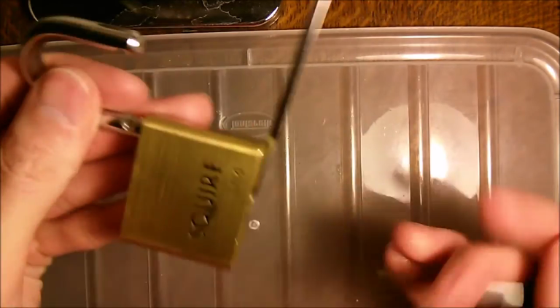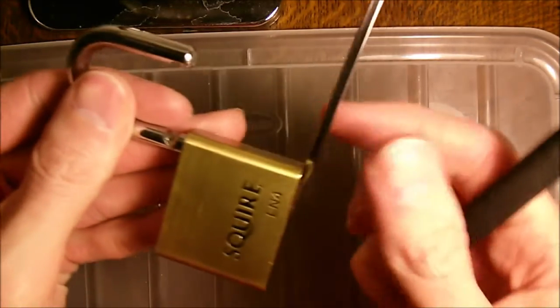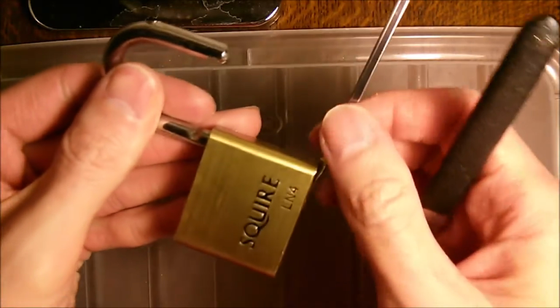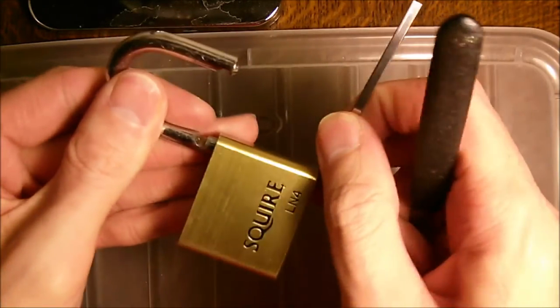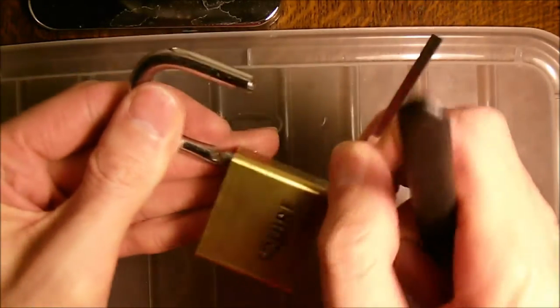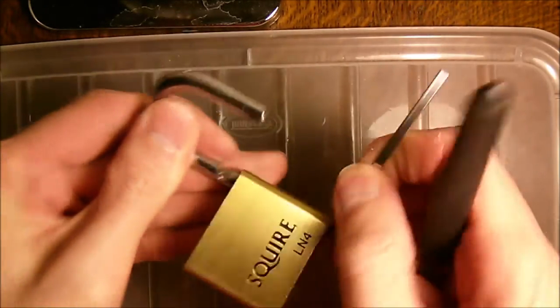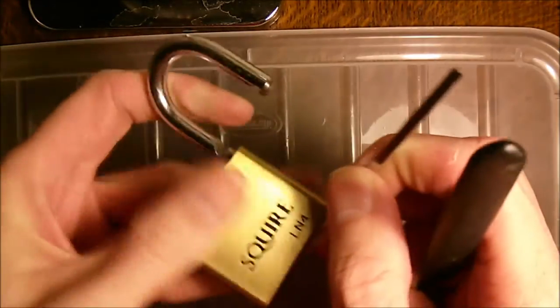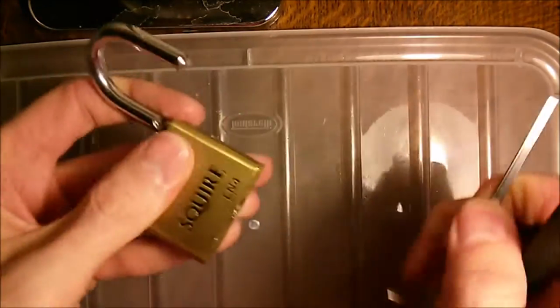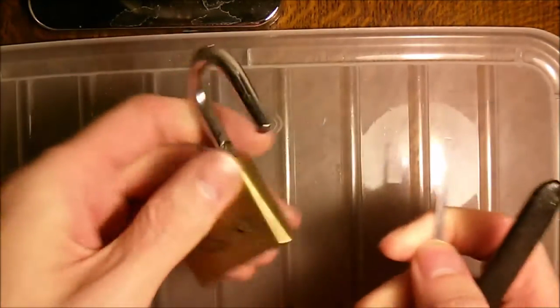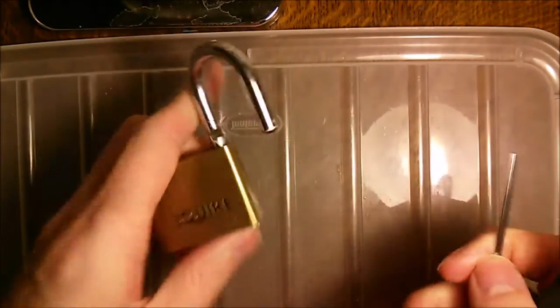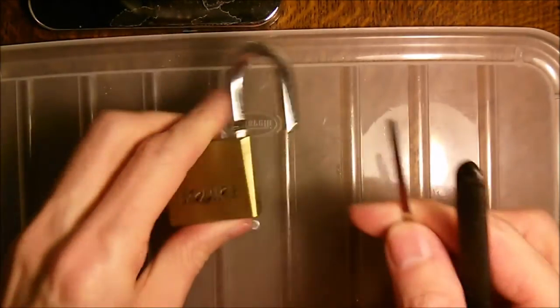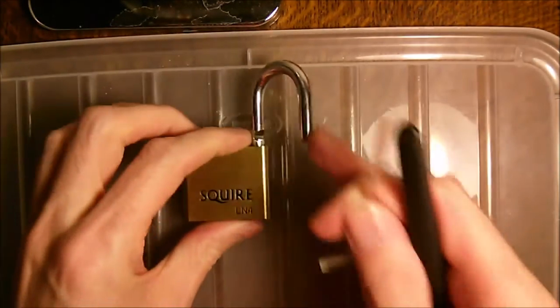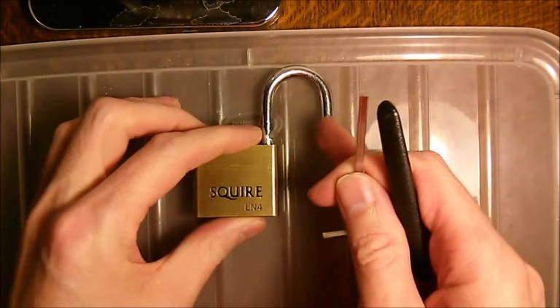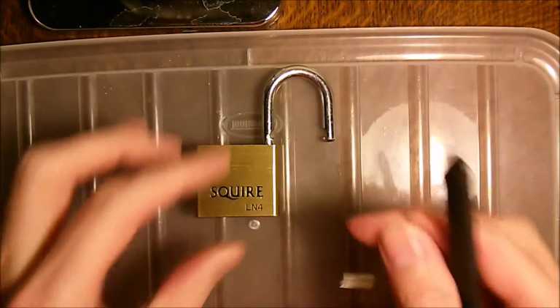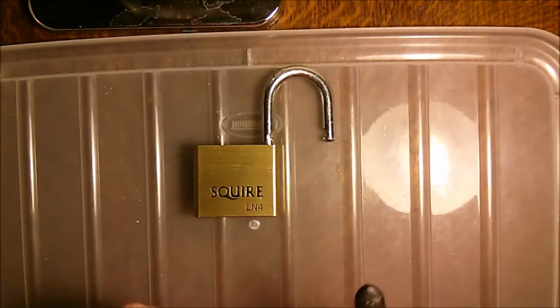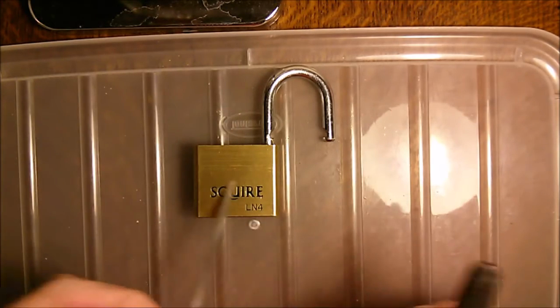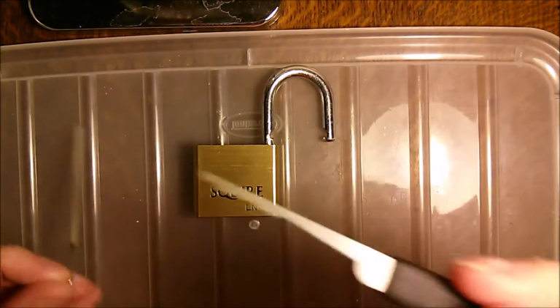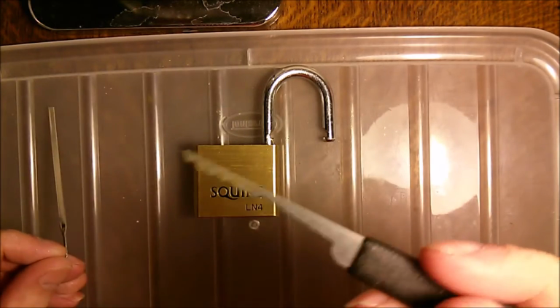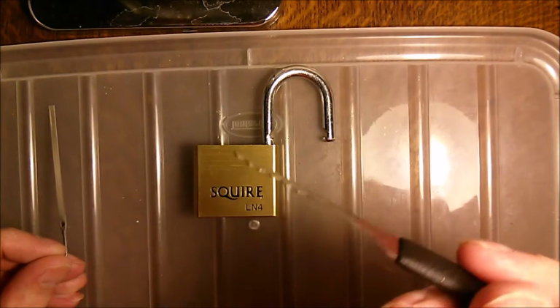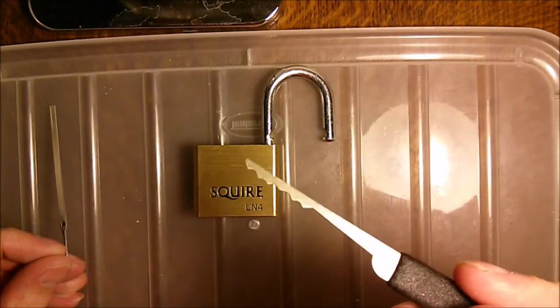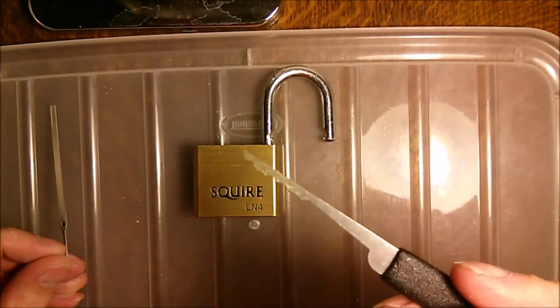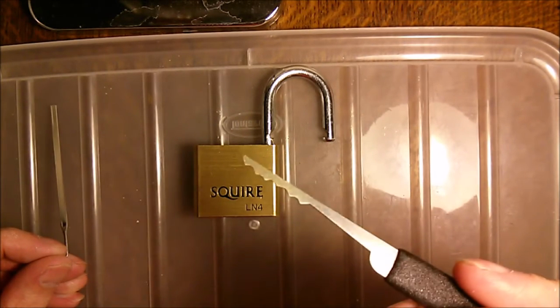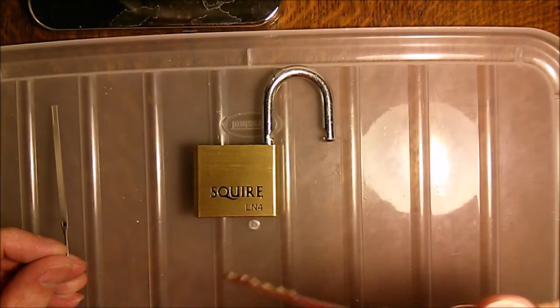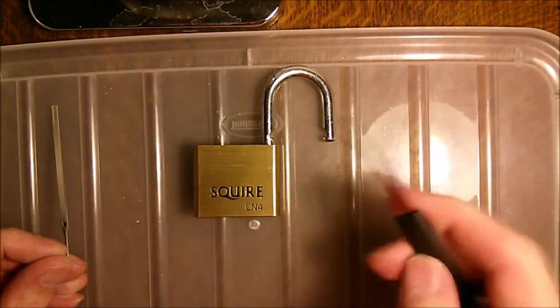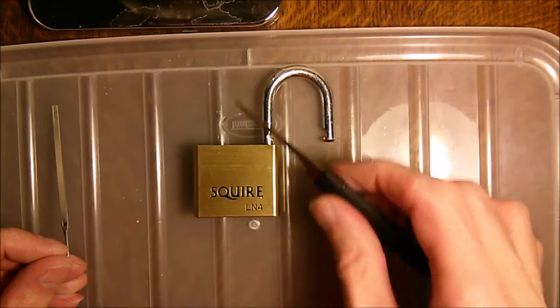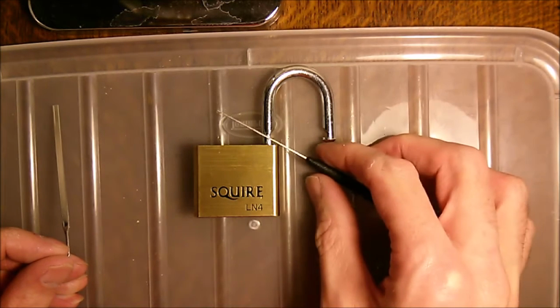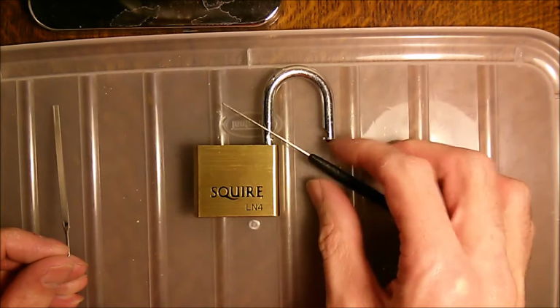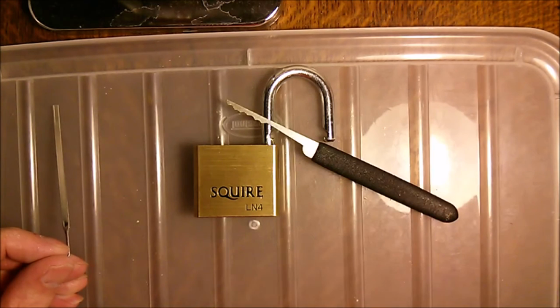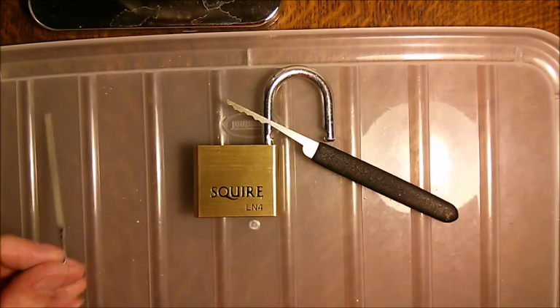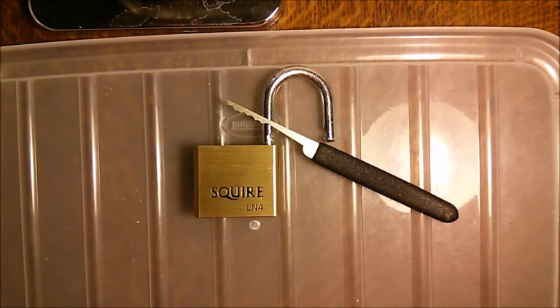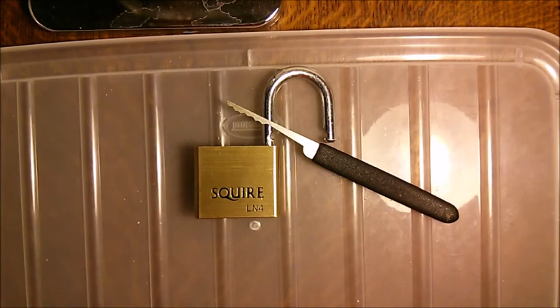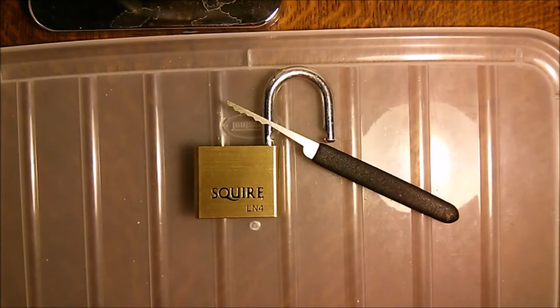There we go, it's opened — no problem. This is not the best rake you can get, but it worked just fine this time. Cheers guys, thanks for watching.